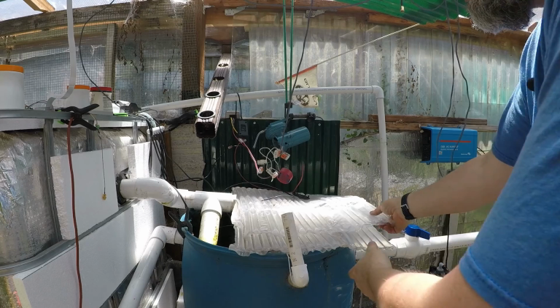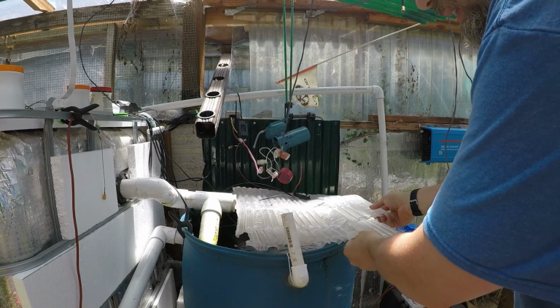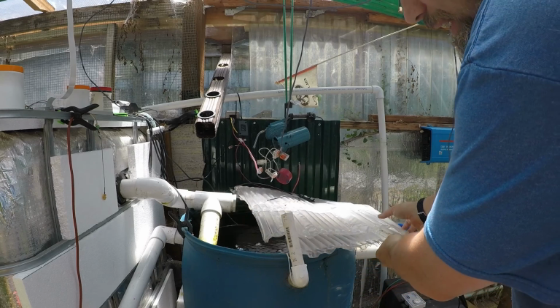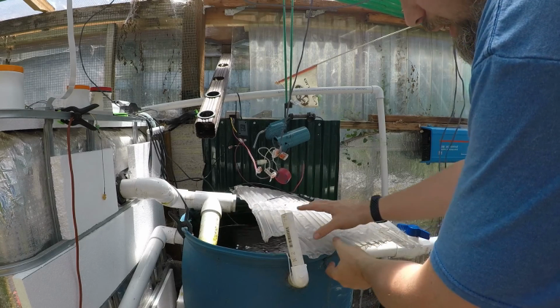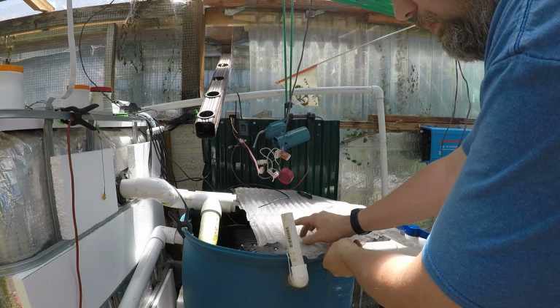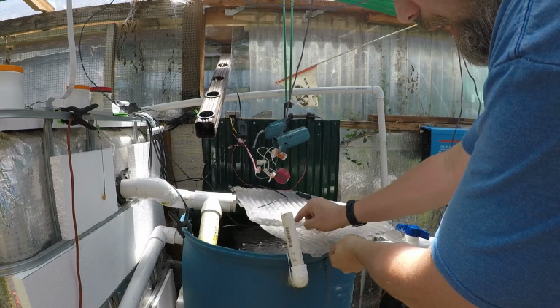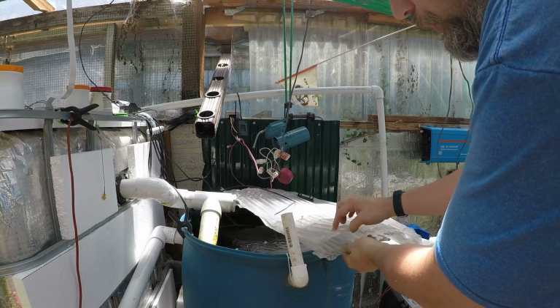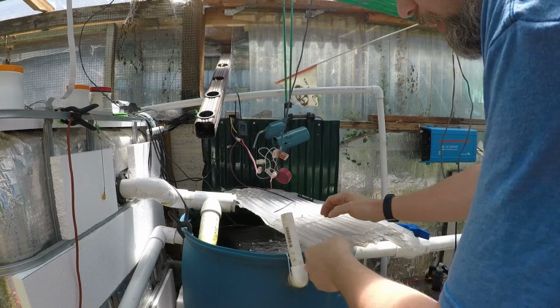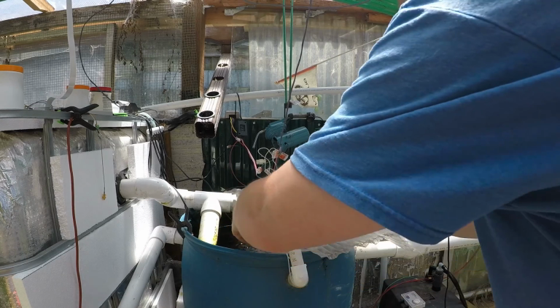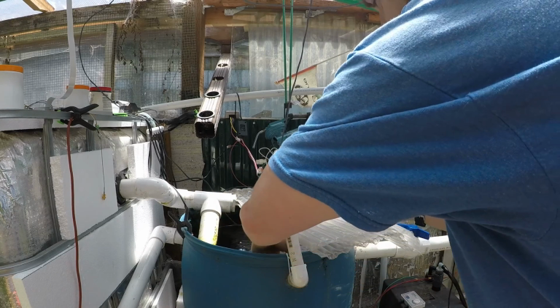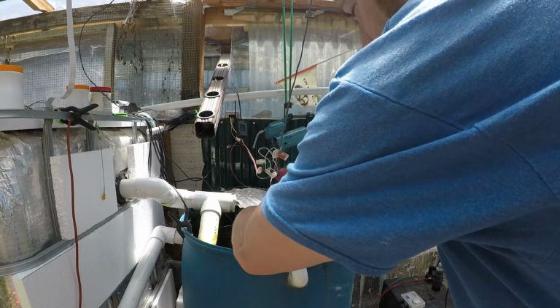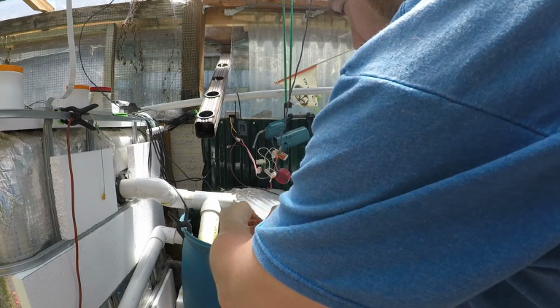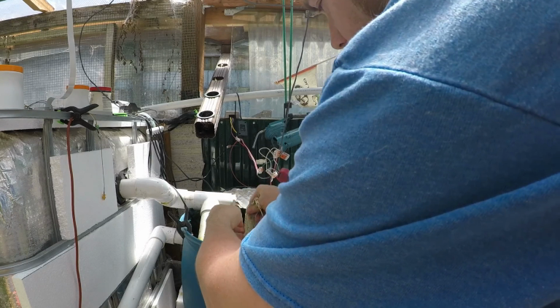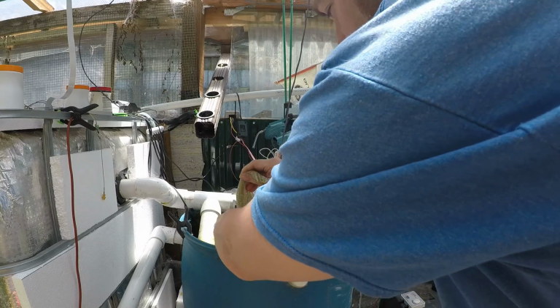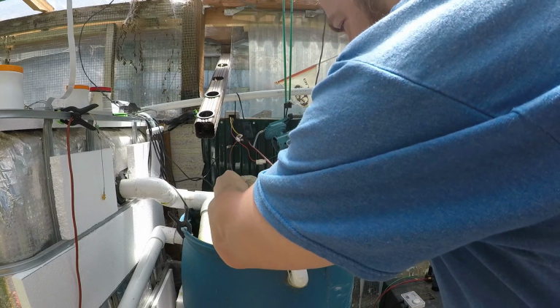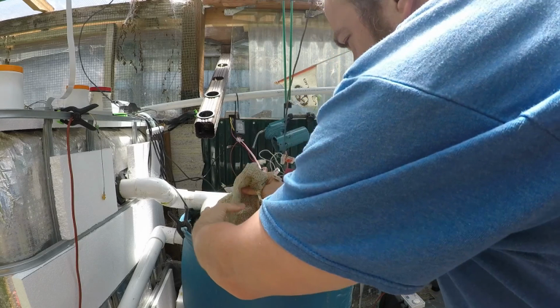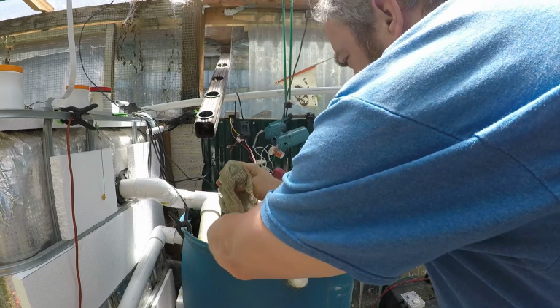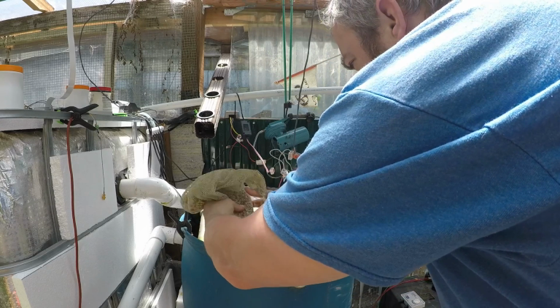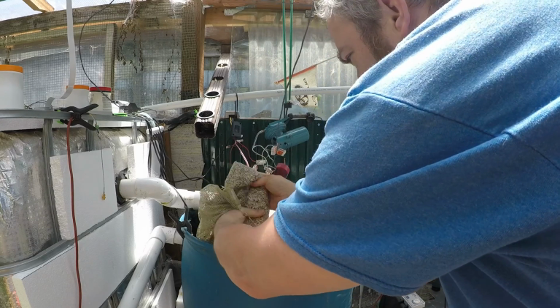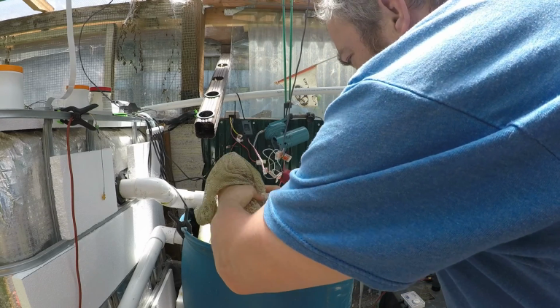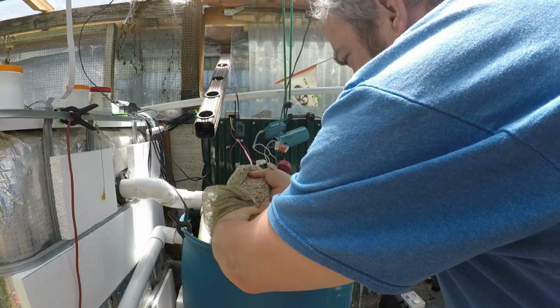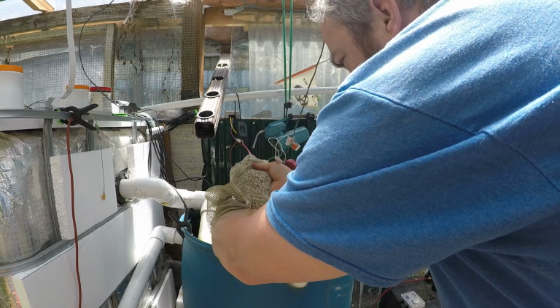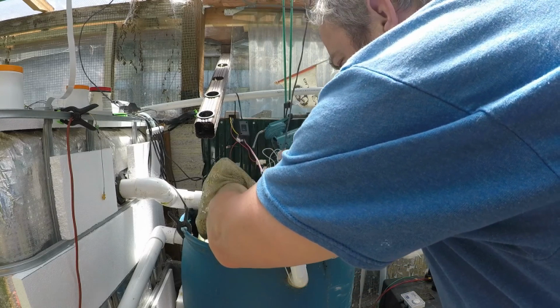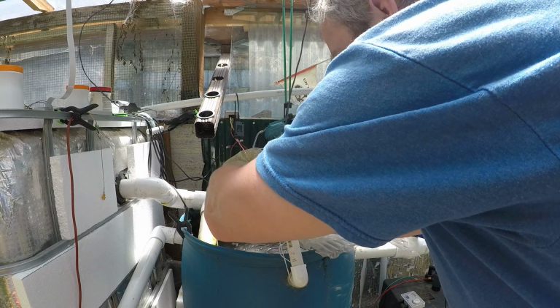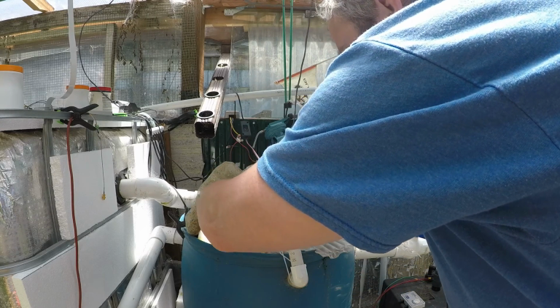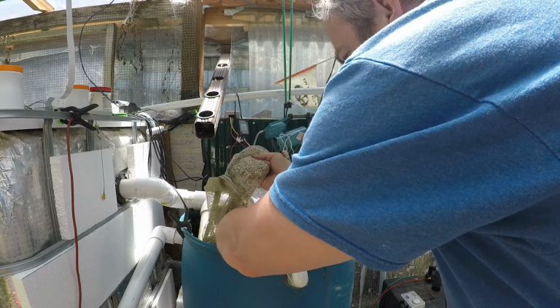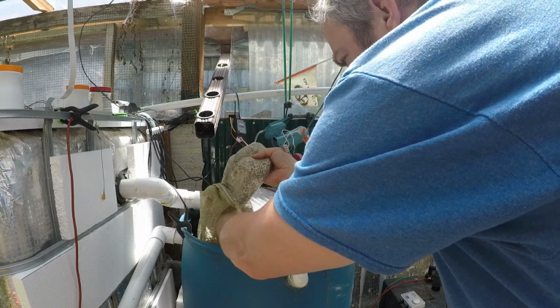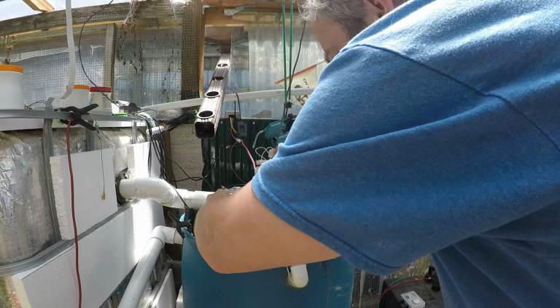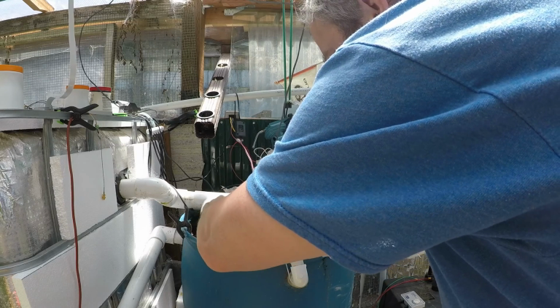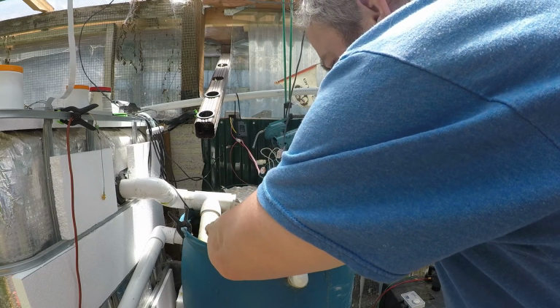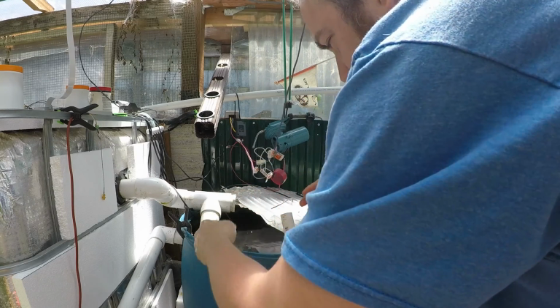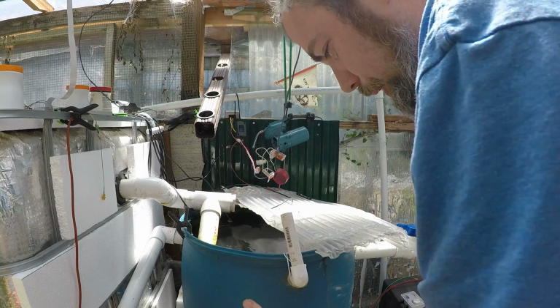So it is eight days later and we've still got our oyster shell in here. We'll mix this up a little bit. Look at all that — that'll spike the pH.